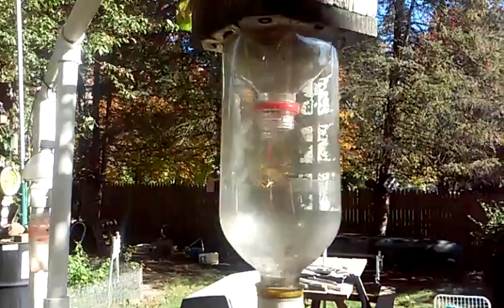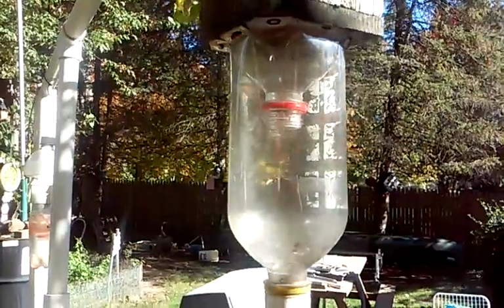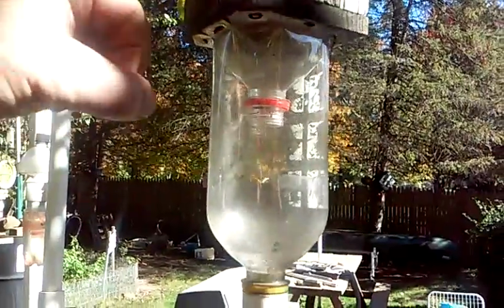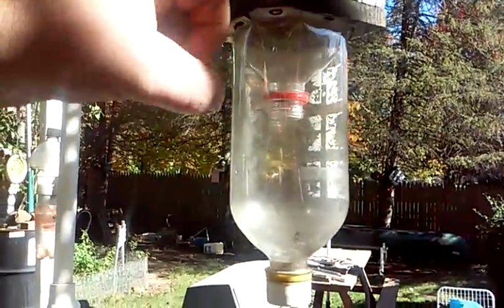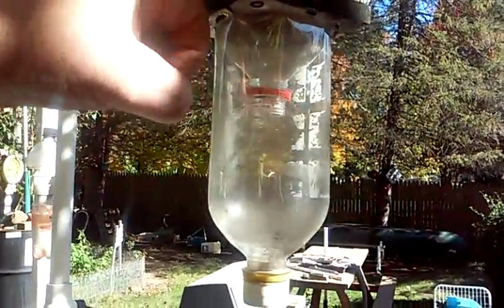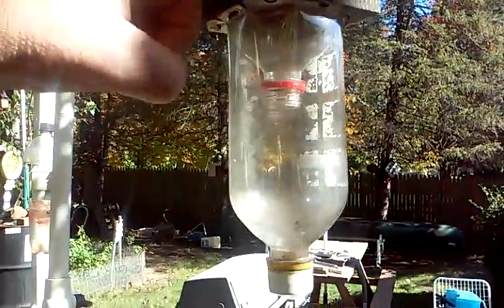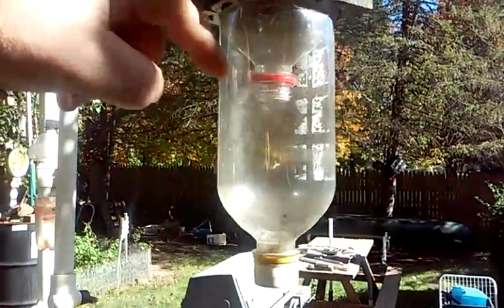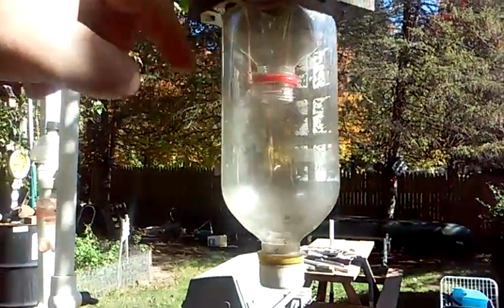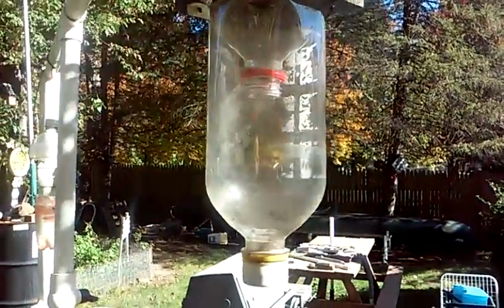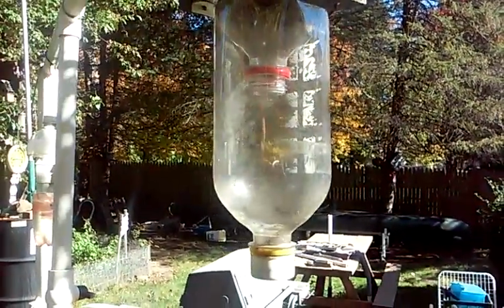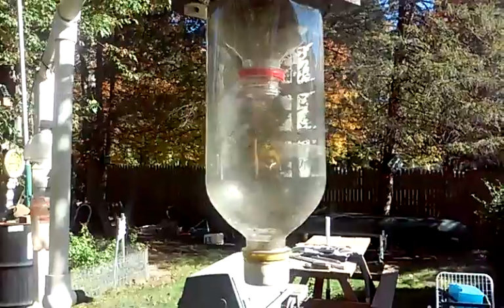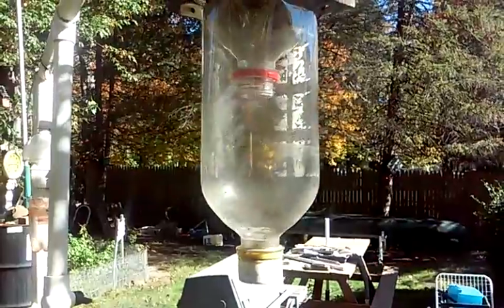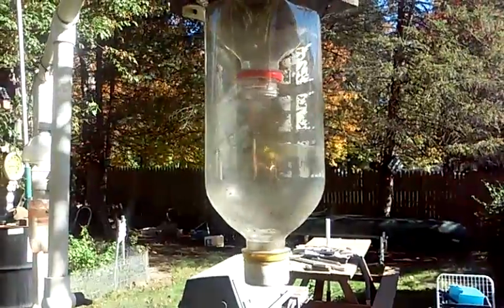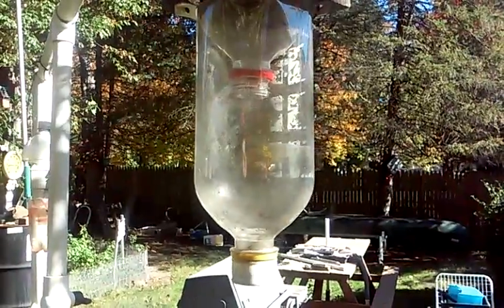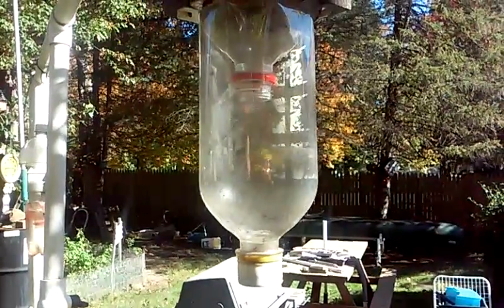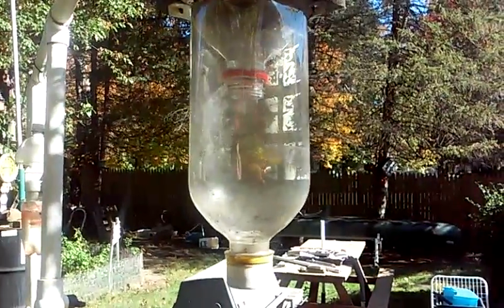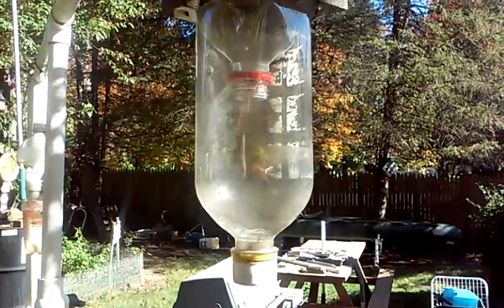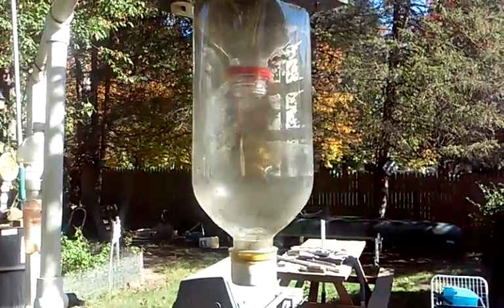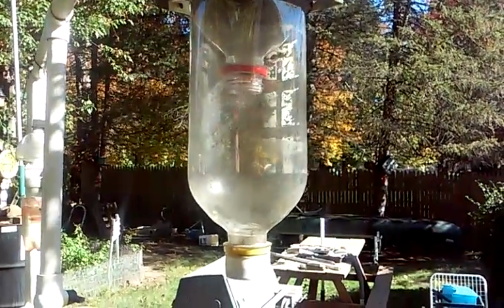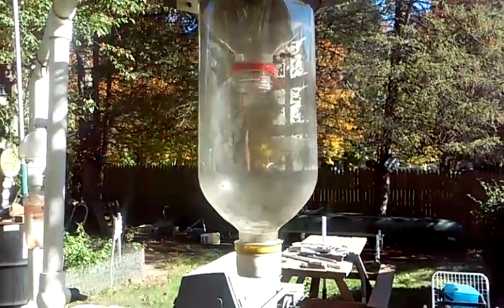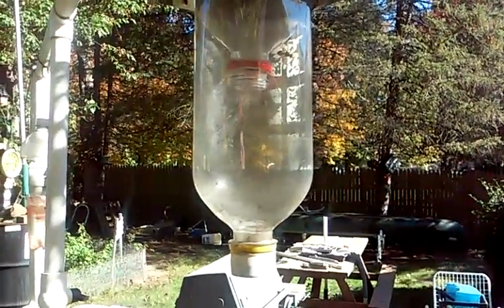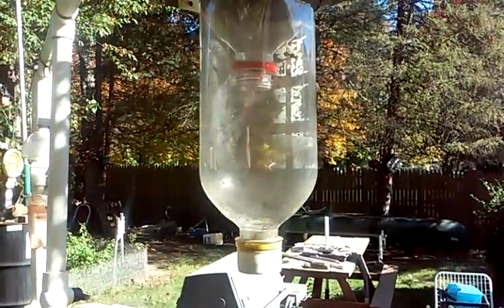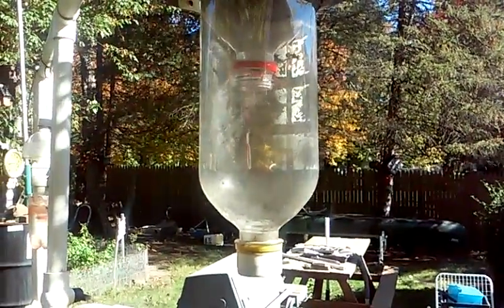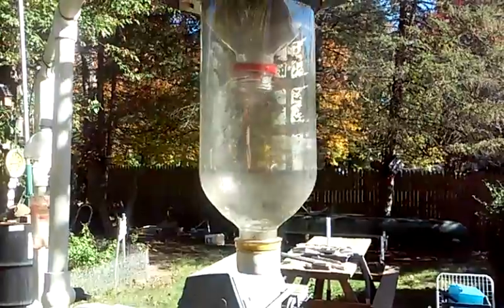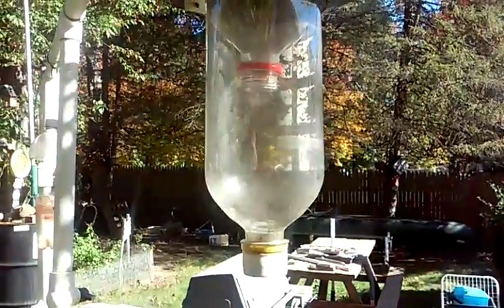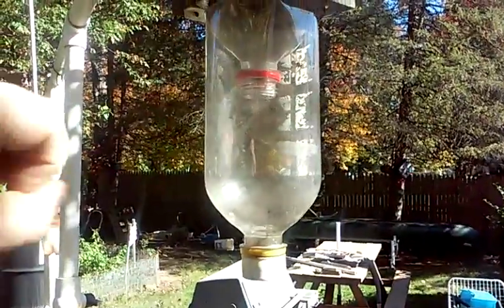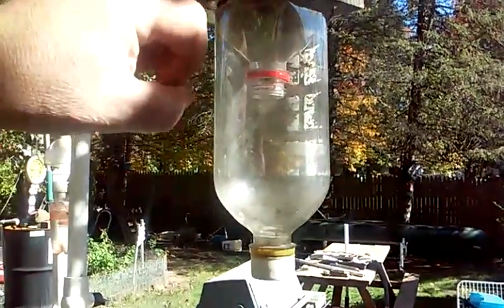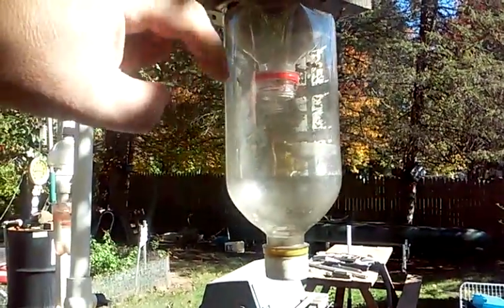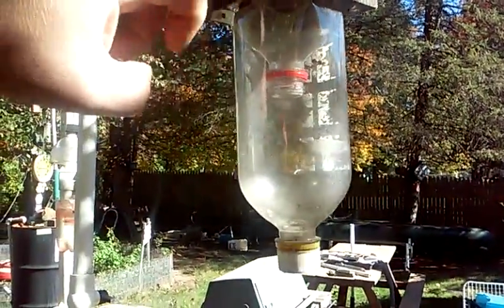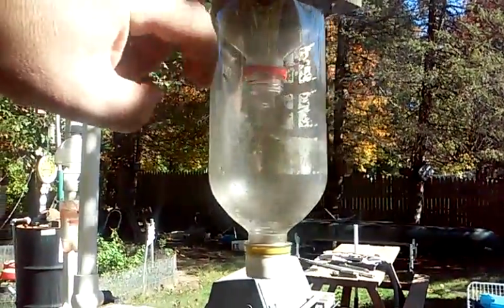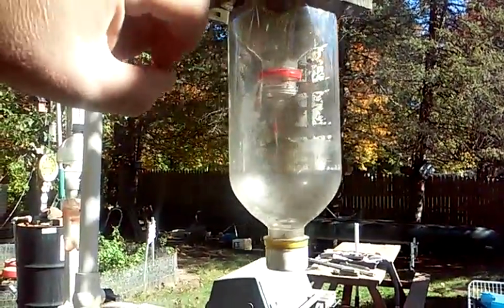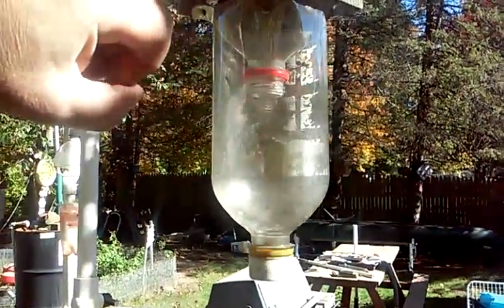In one of these wasp catchers, you put water, vinegar, and sugar in it. Make sure the vinegar is in there, because the vinegar will keep away good bees, but it will catch these yellow jackets and mud wasps.